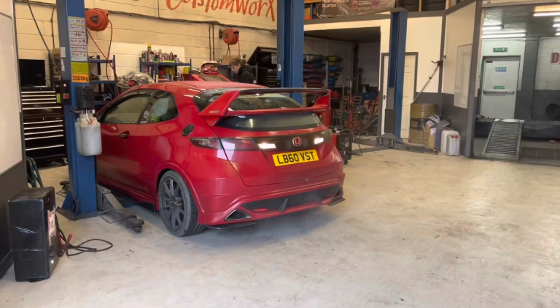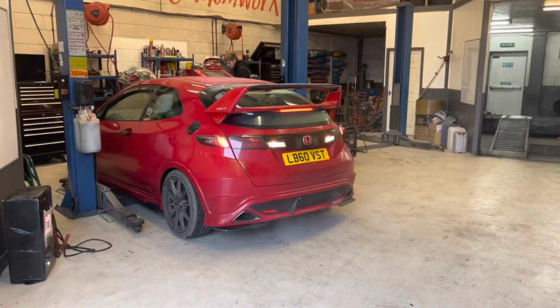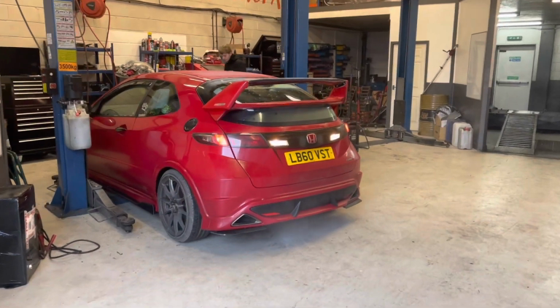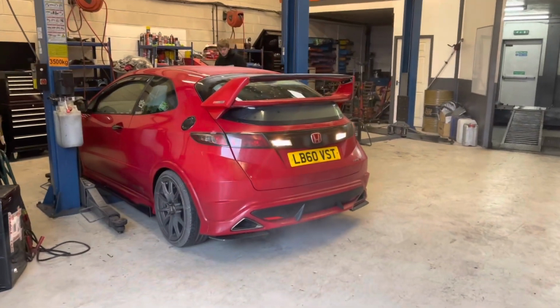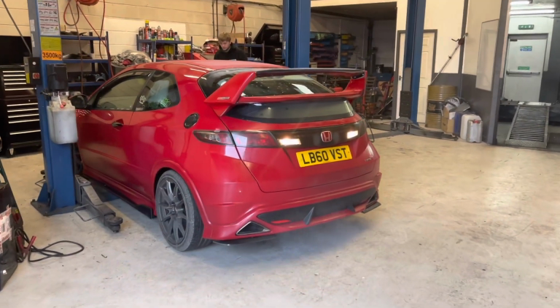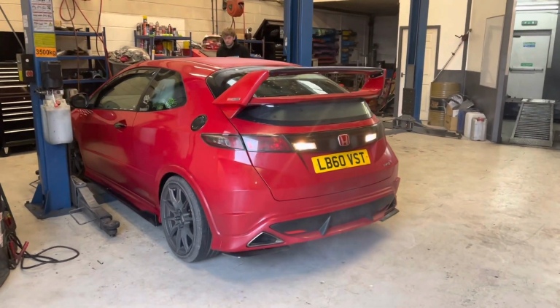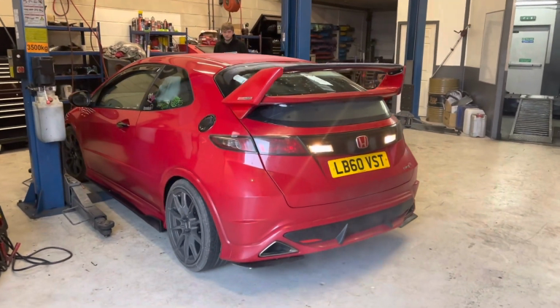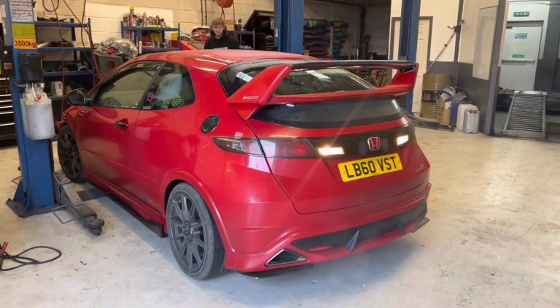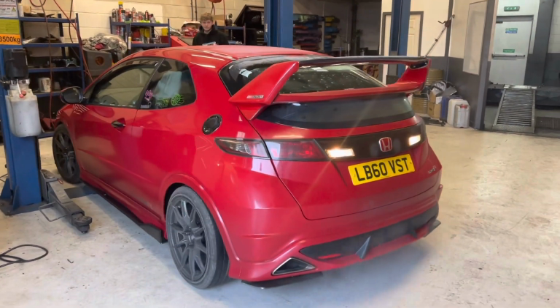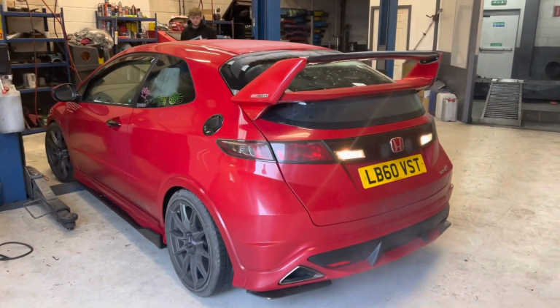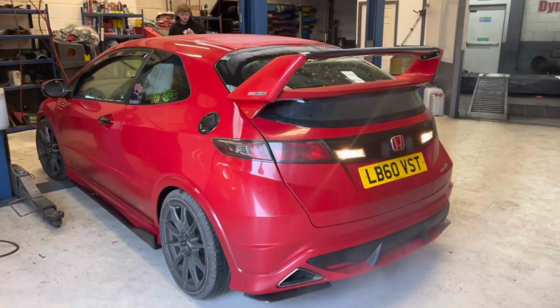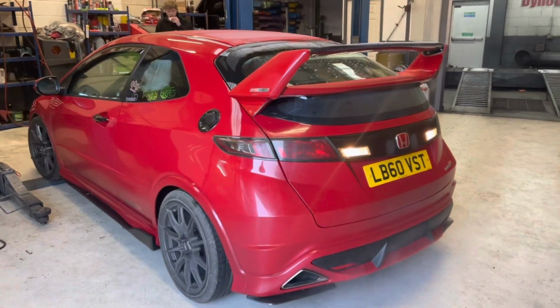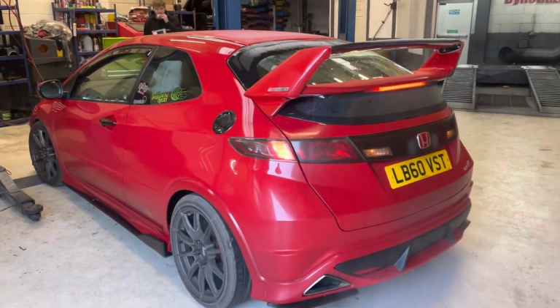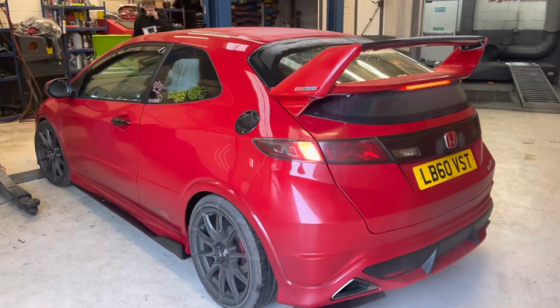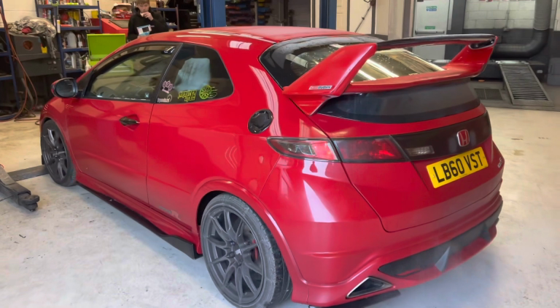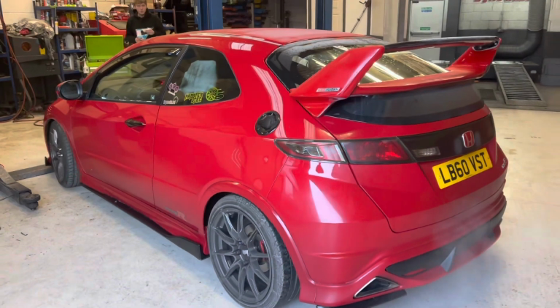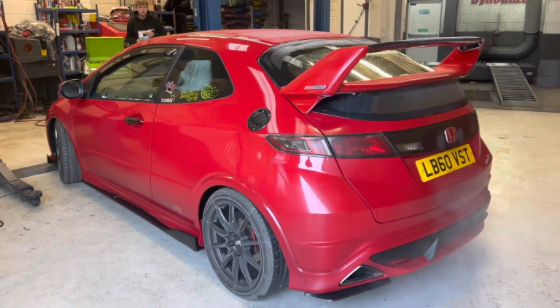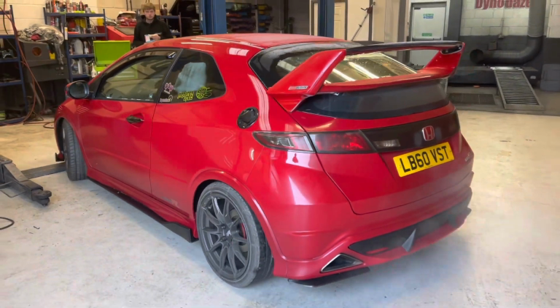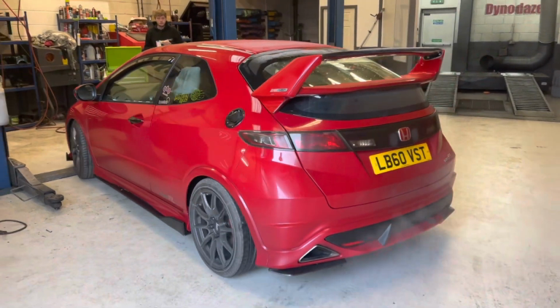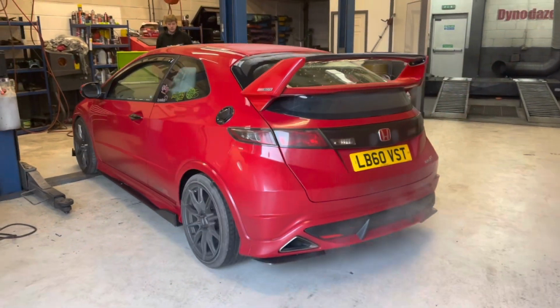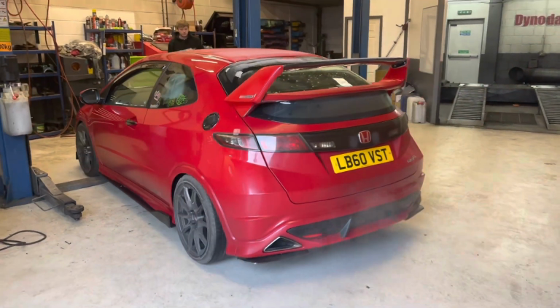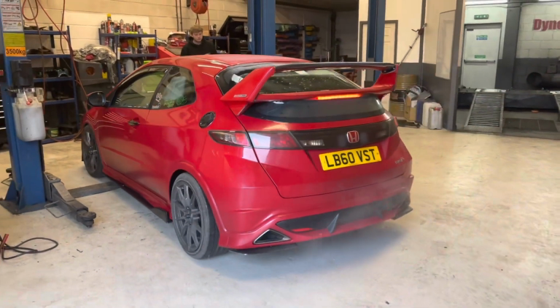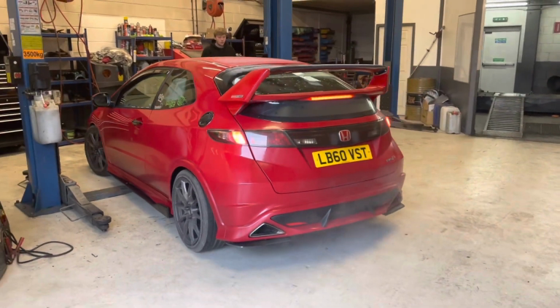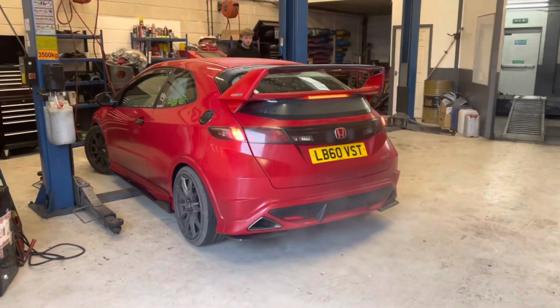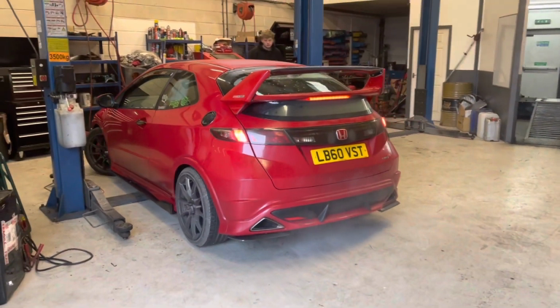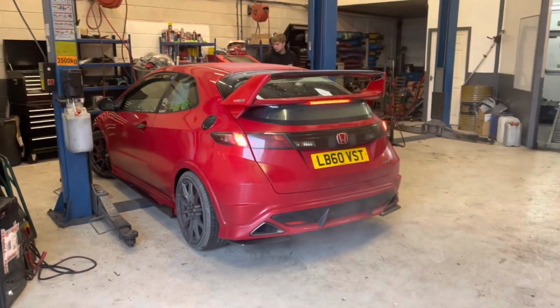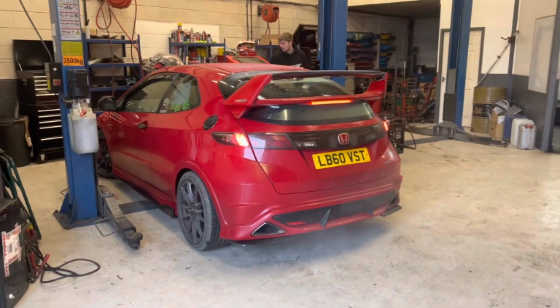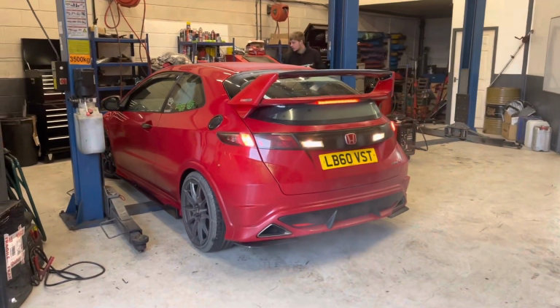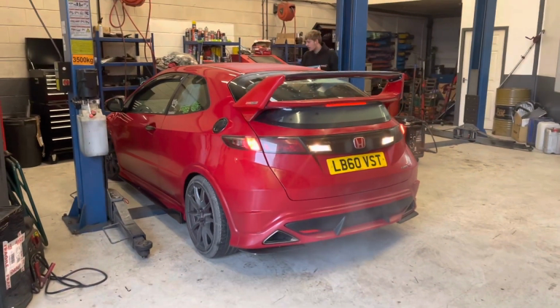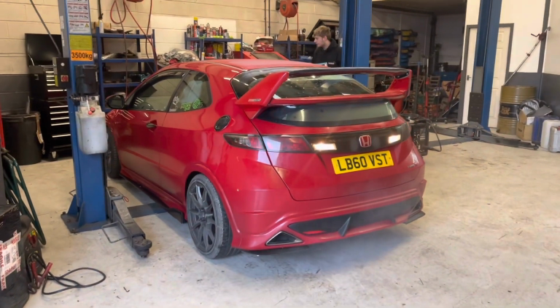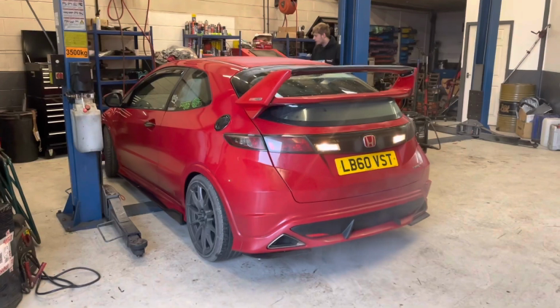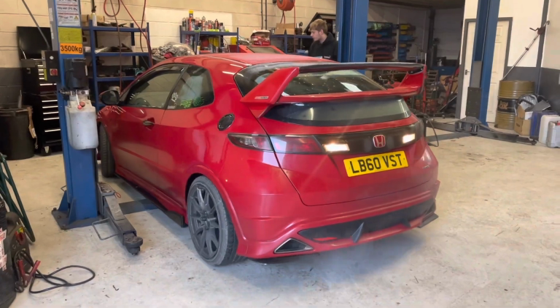Welcome back to another Dino Days video. As you can see, mod fix's car is in this morning for a rocker cover that uncle Keith has painted, so let's have a look.